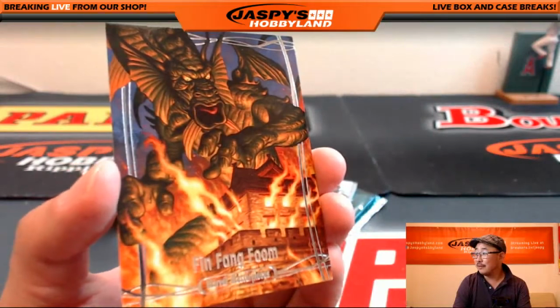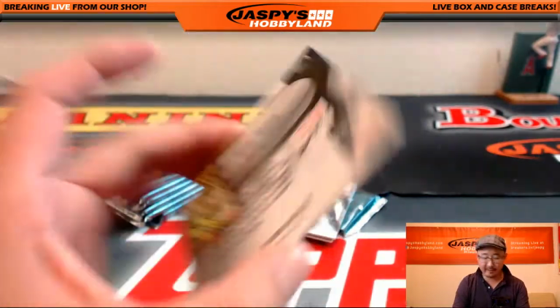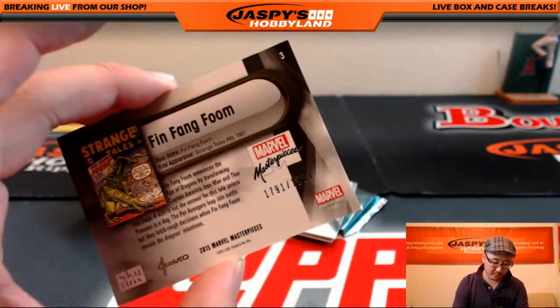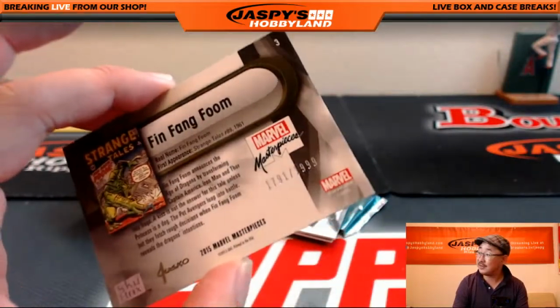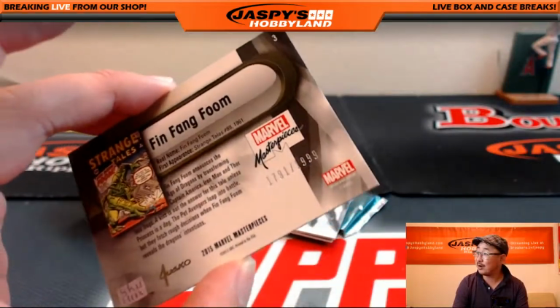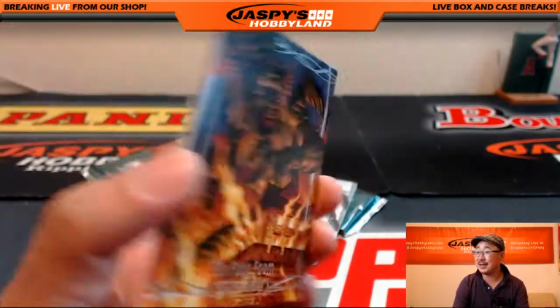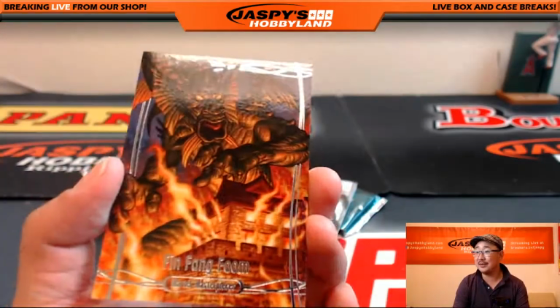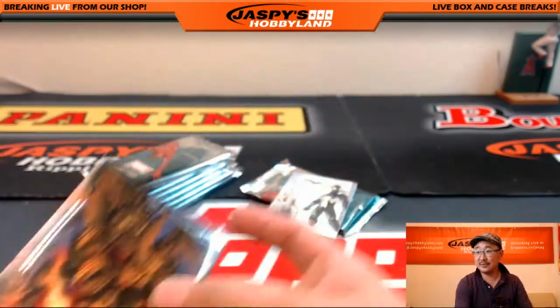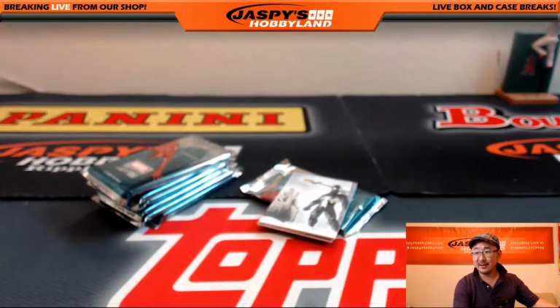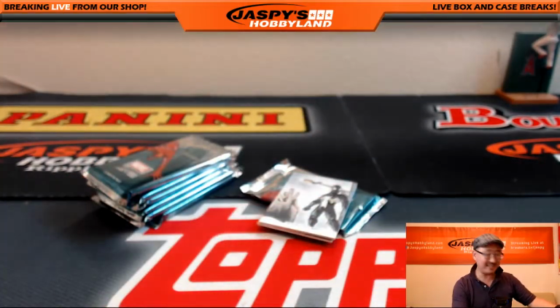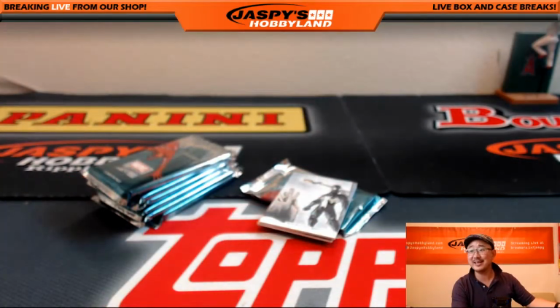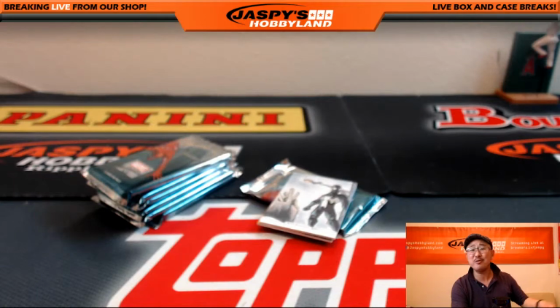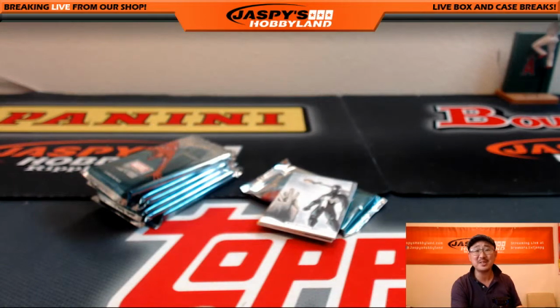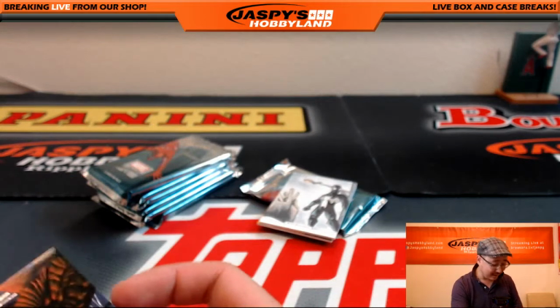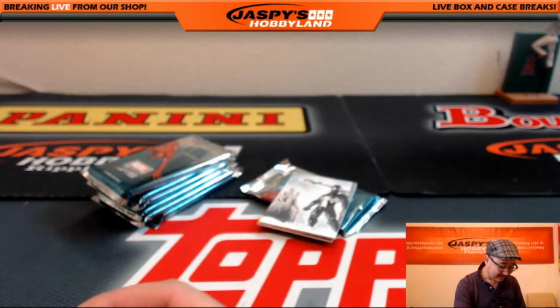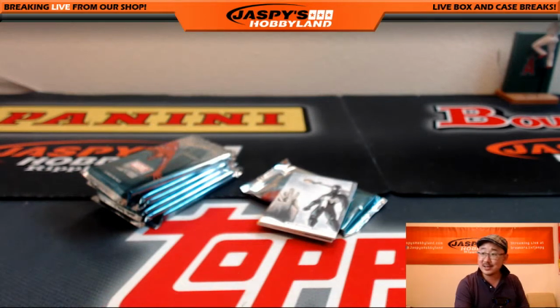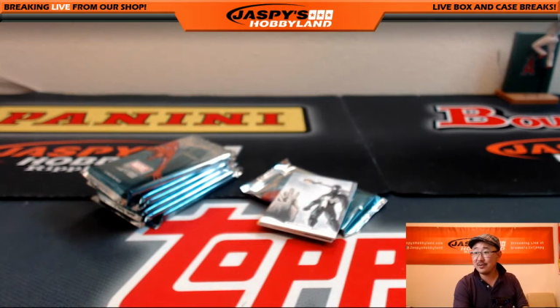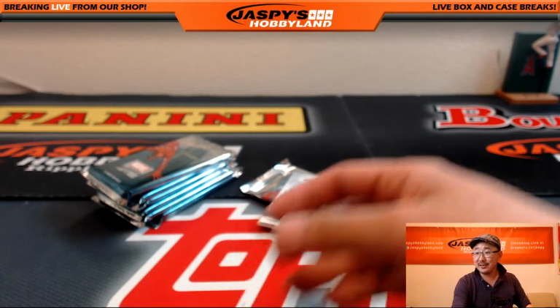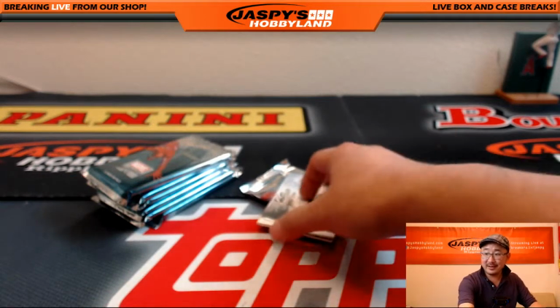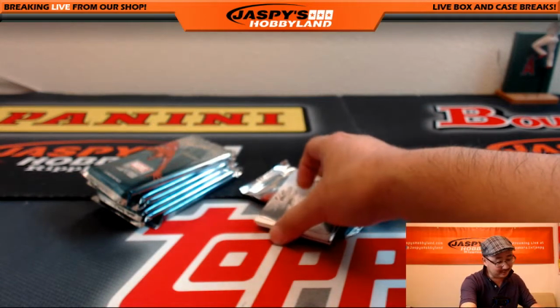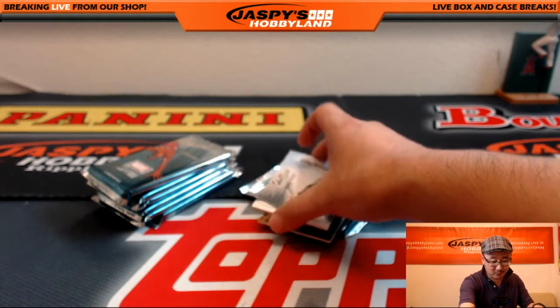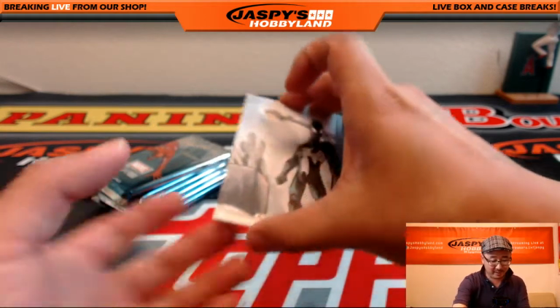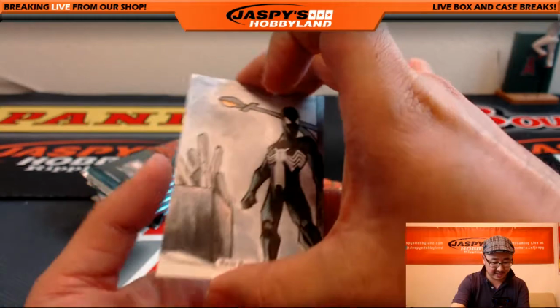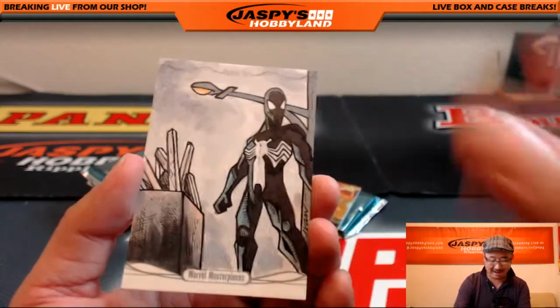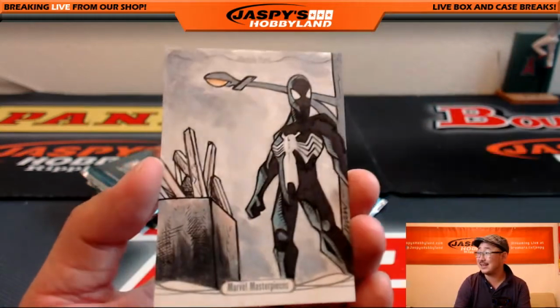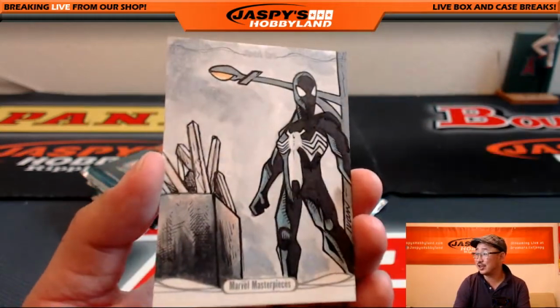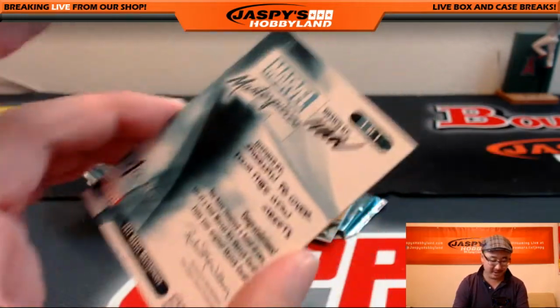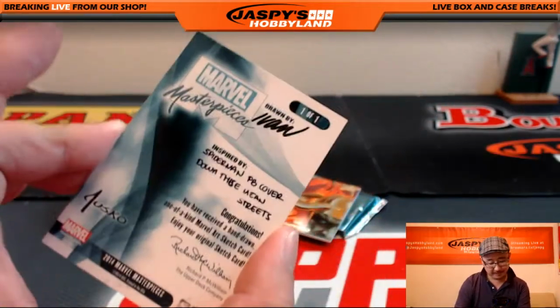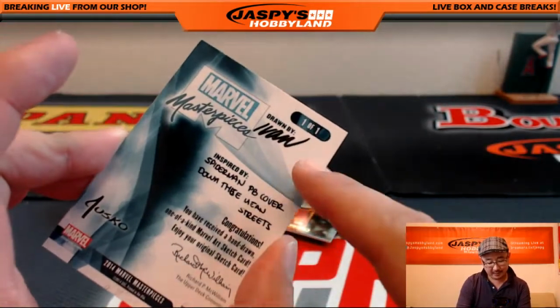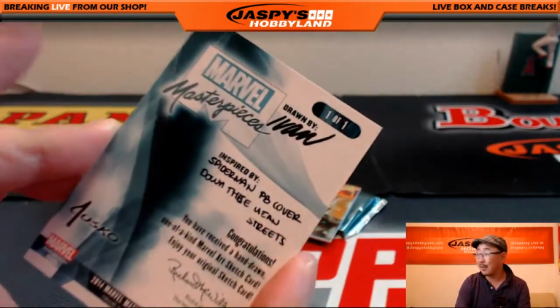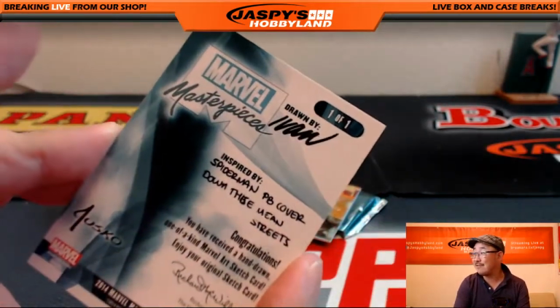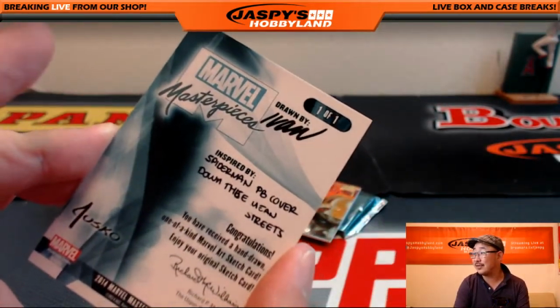Fing Fang Foom, 1791 out of 1999. He's flying through space, man — that's what he's doing. There's a sketch card. Nice sketch card, drawn by Ivan right there.